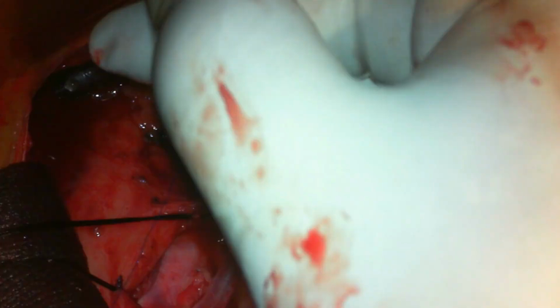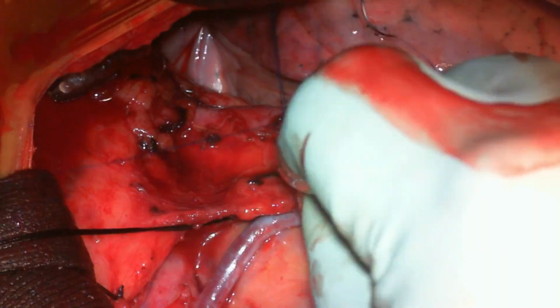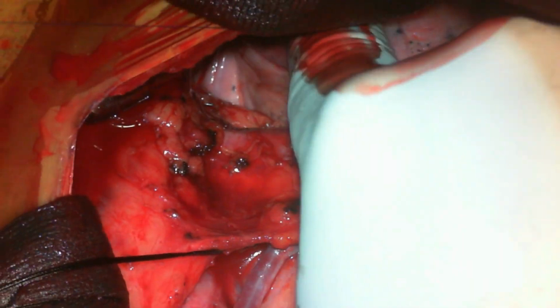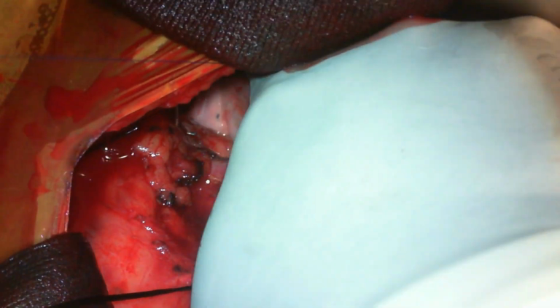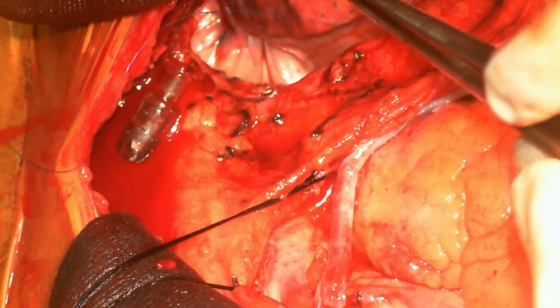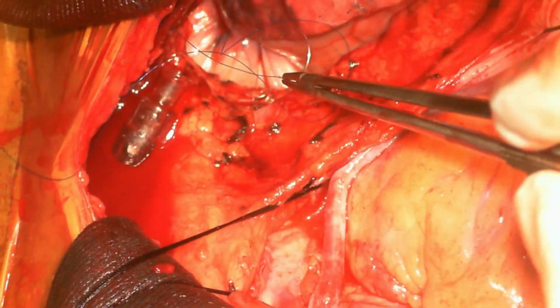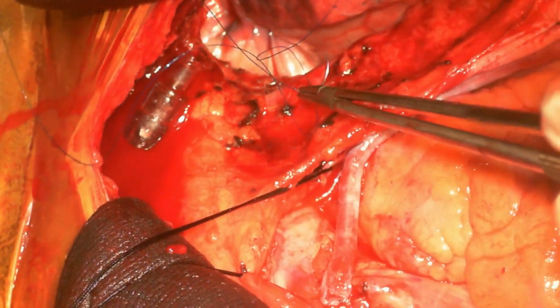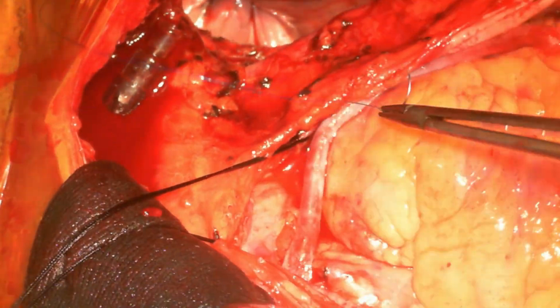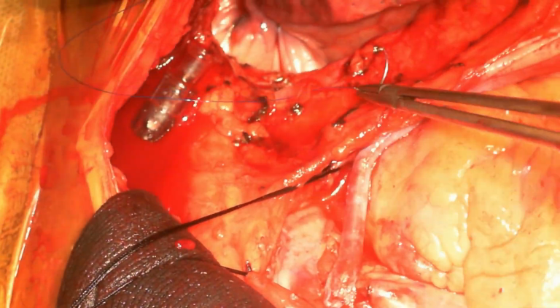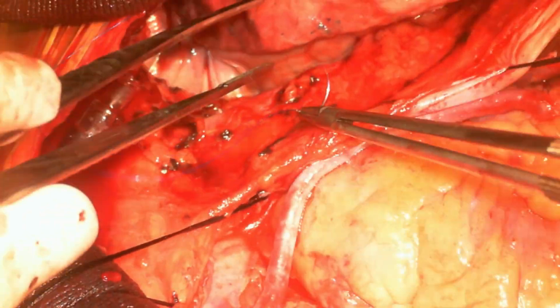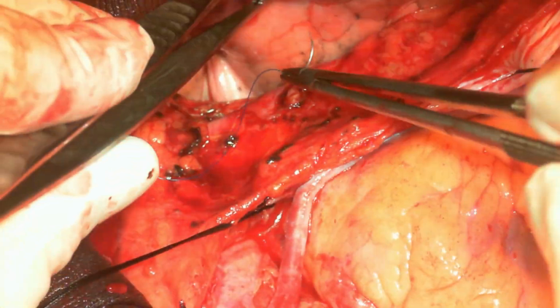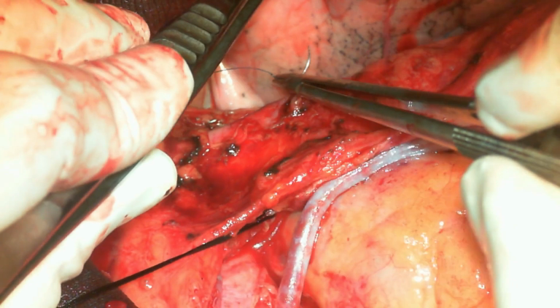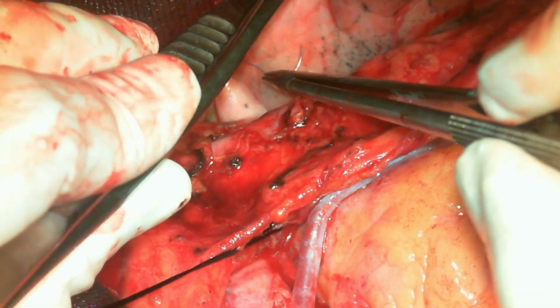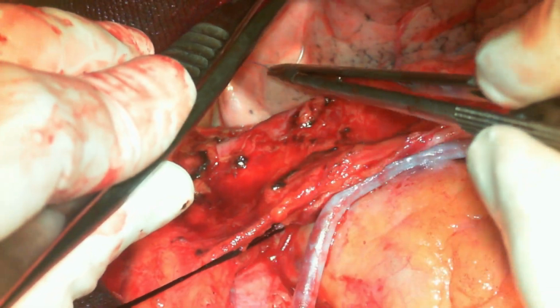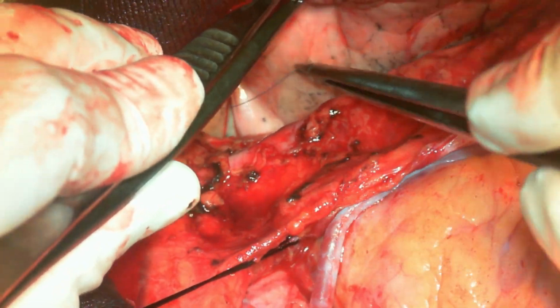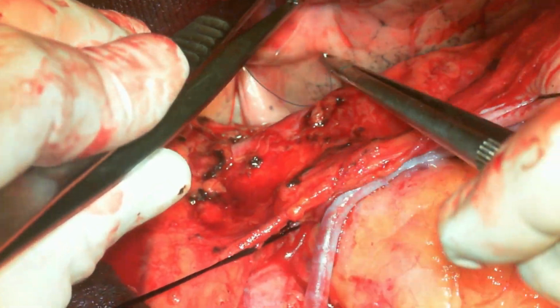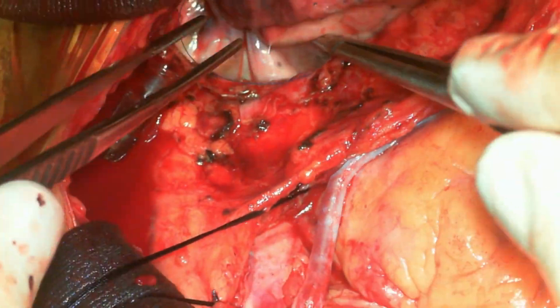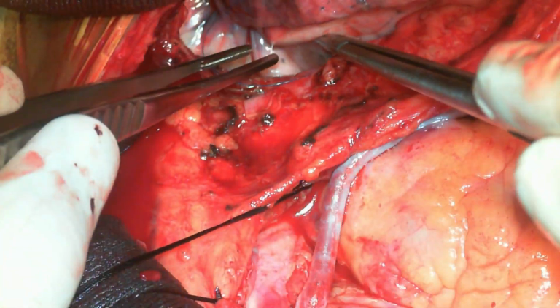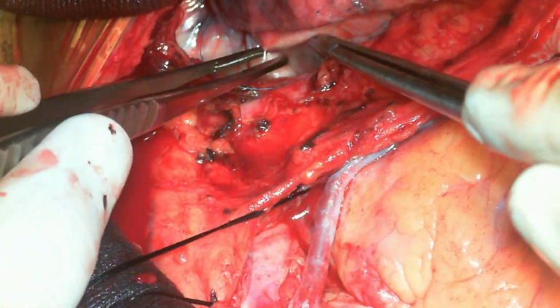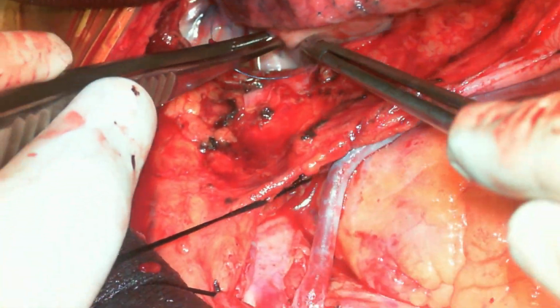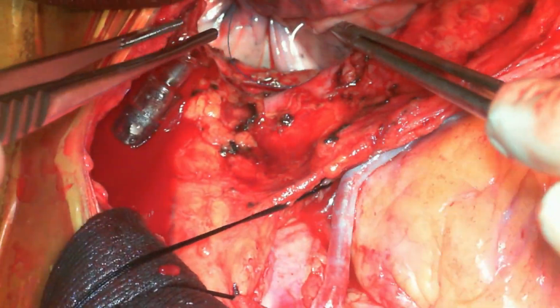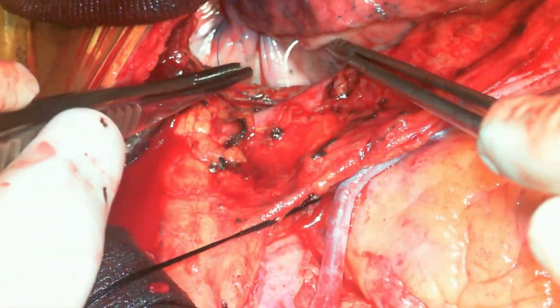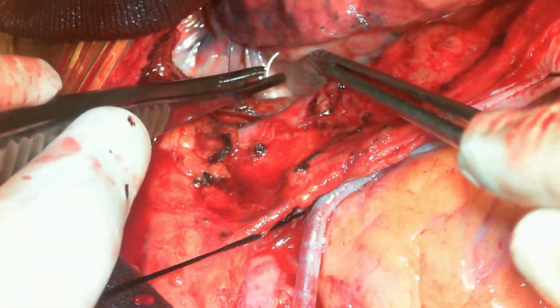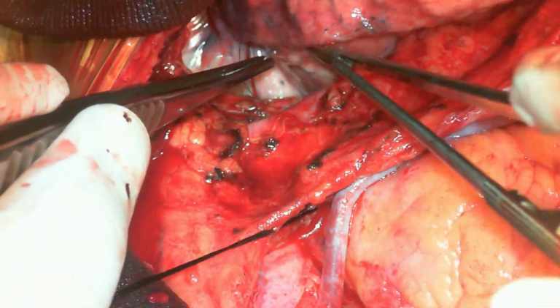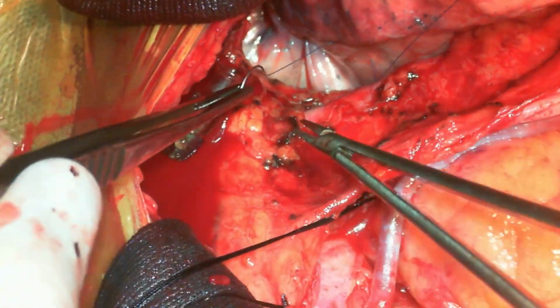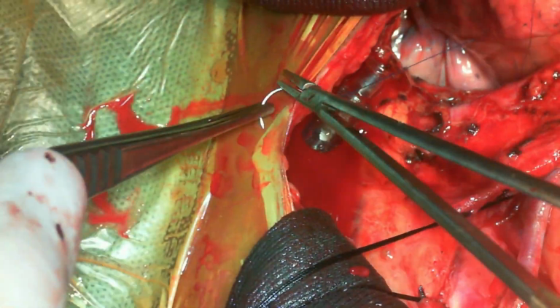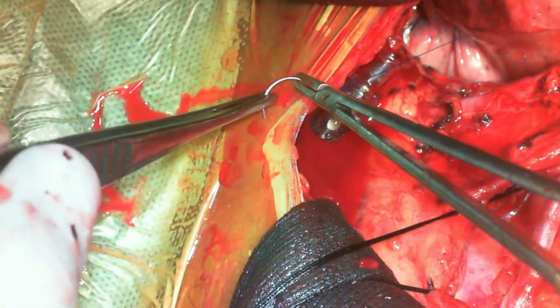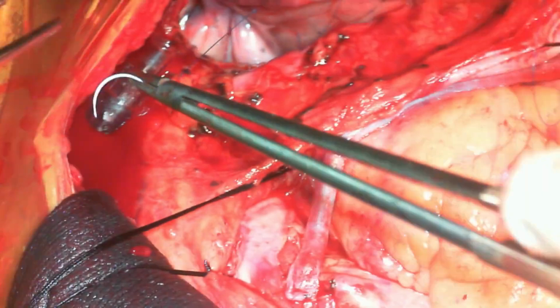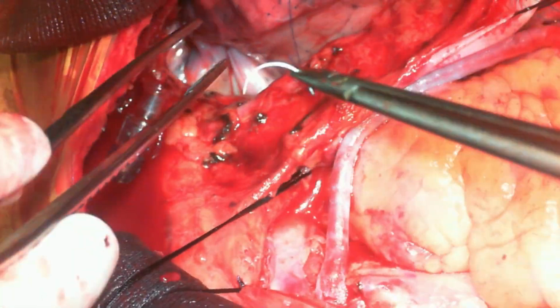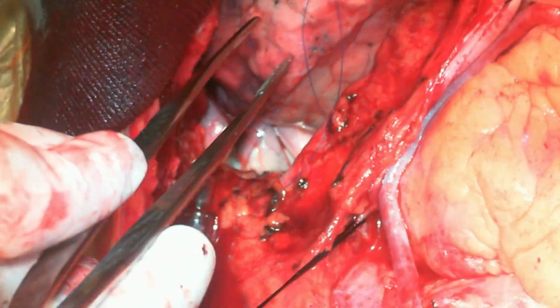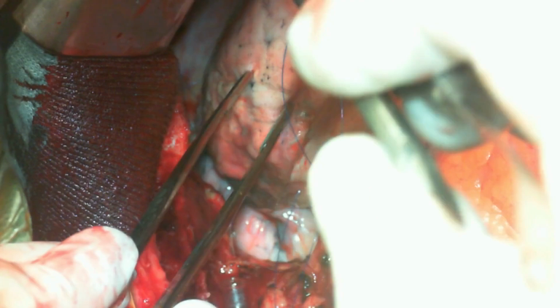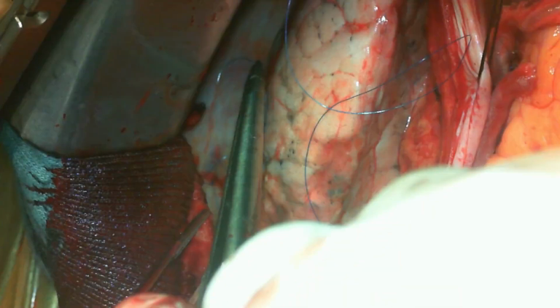This is especially relevant with a PEEP of four or five, which is quite physiological. You can fix the lung at two places, taking deep bites within the lung parenchyma and fixing it to the chest wall.